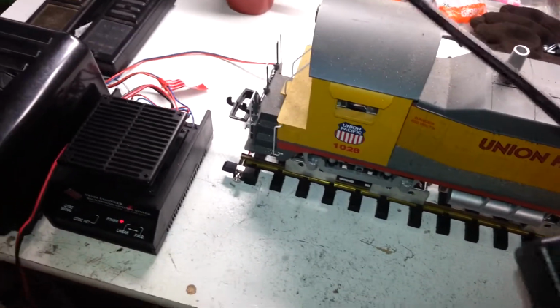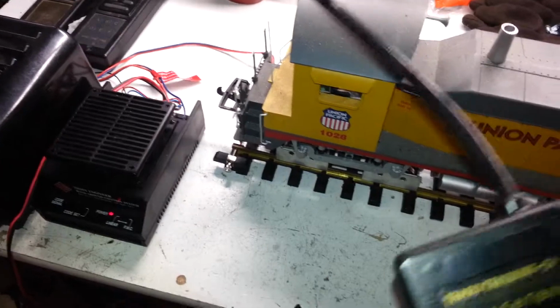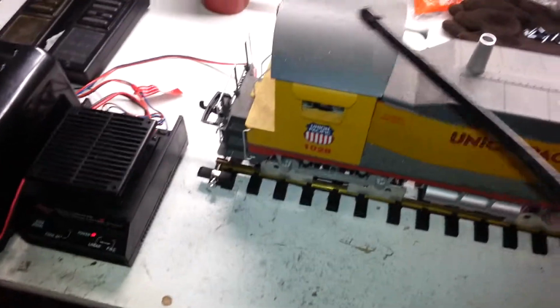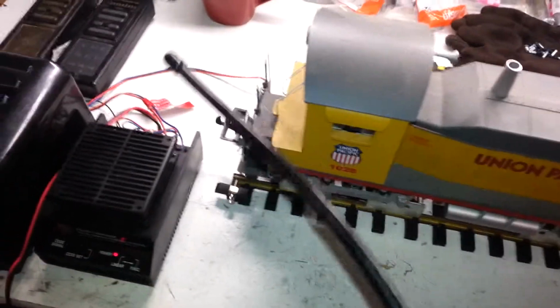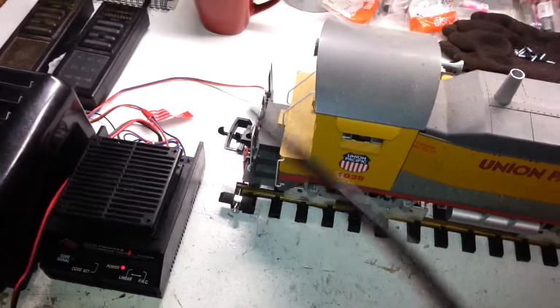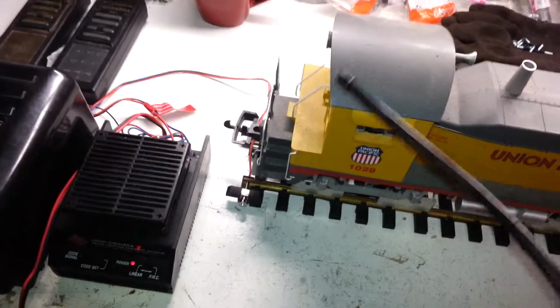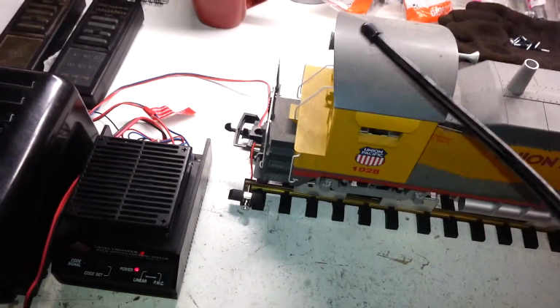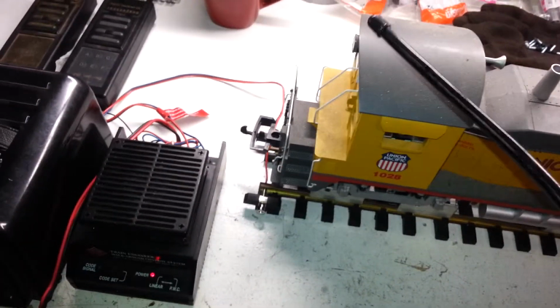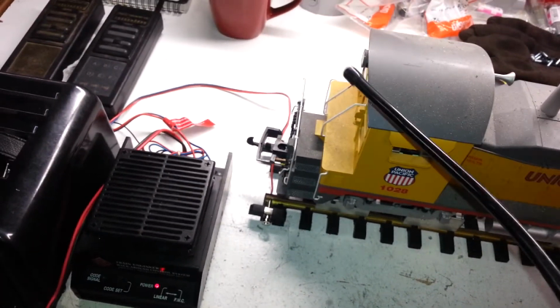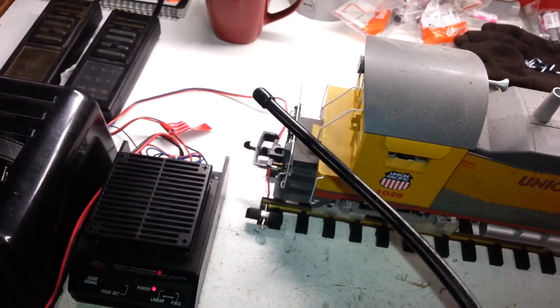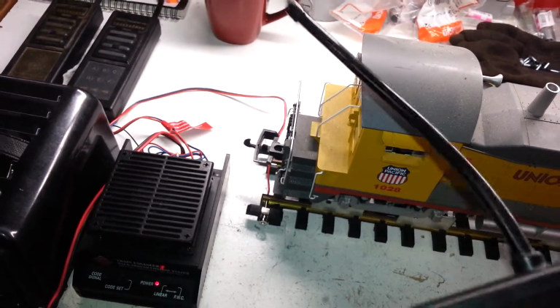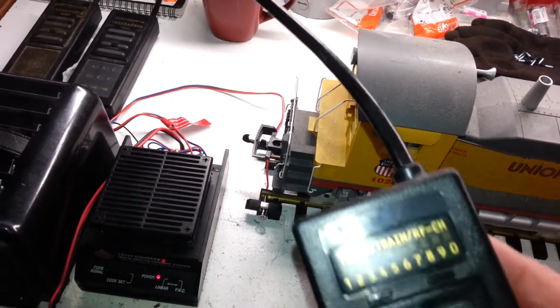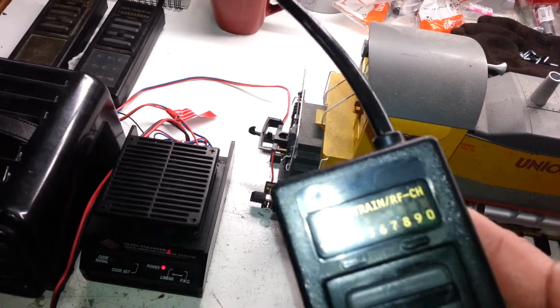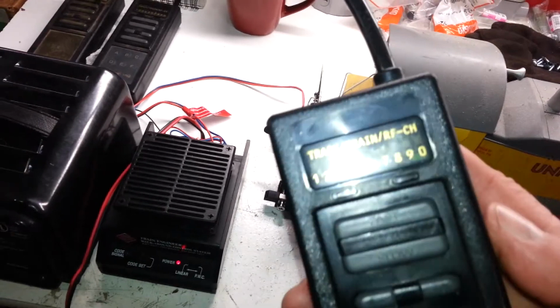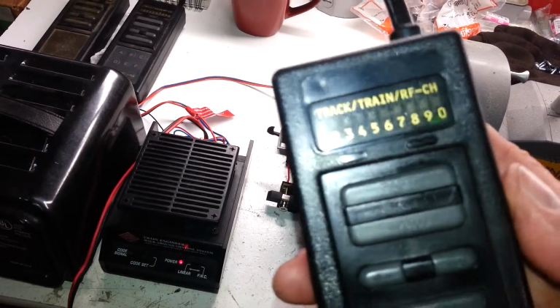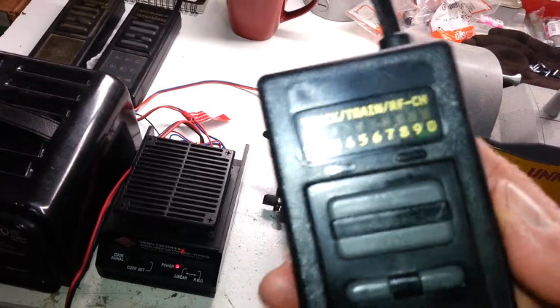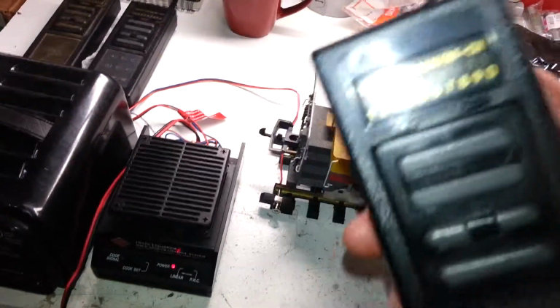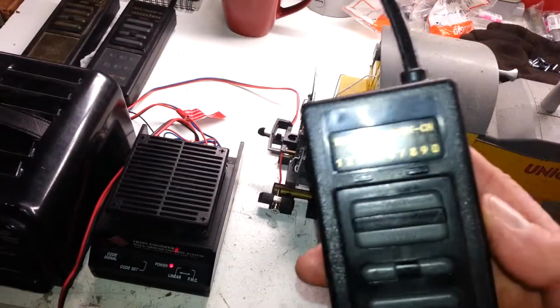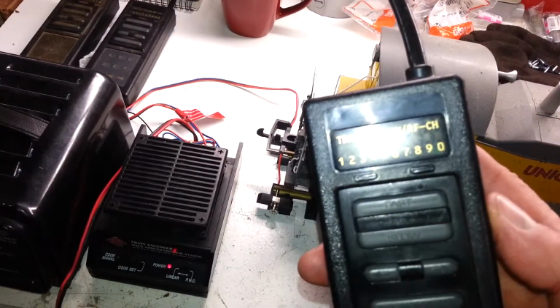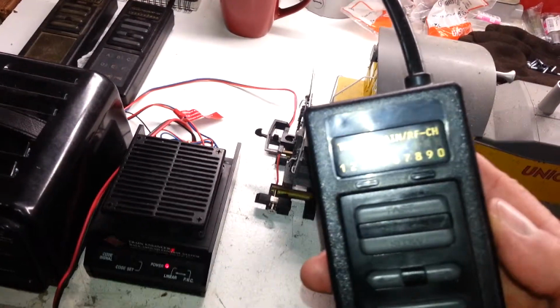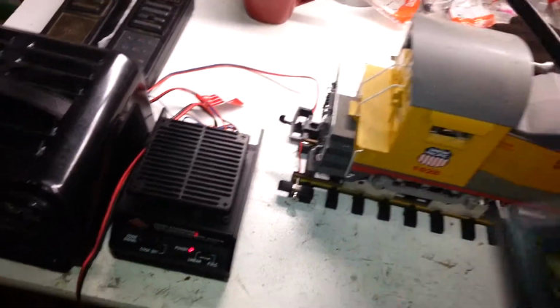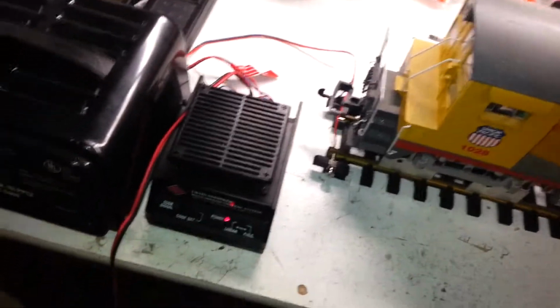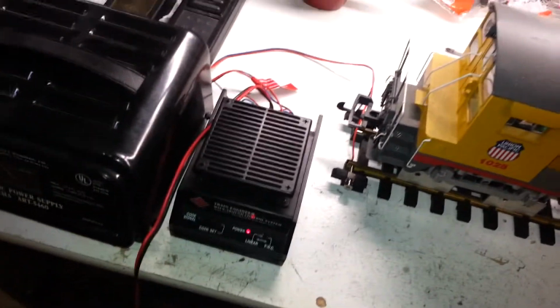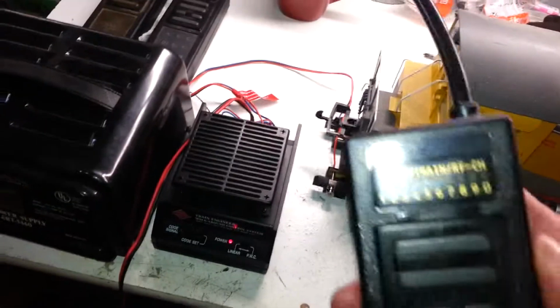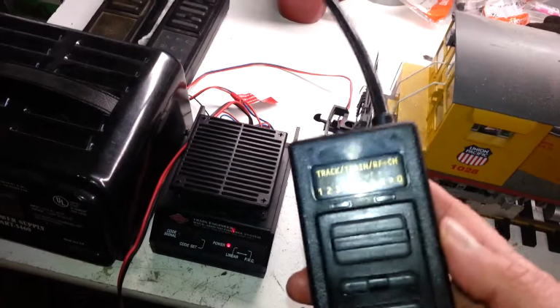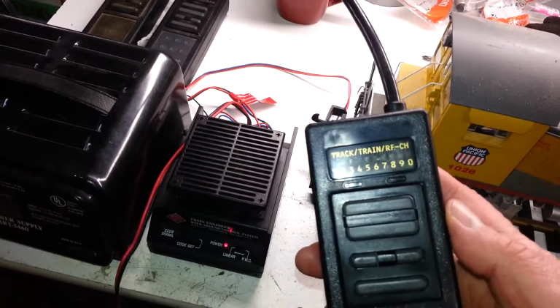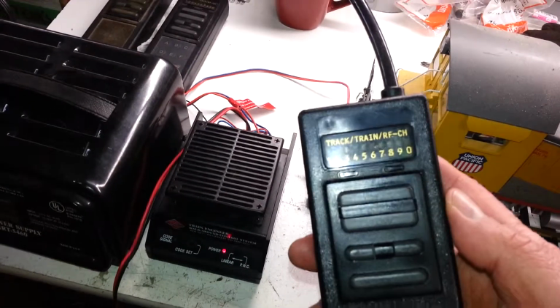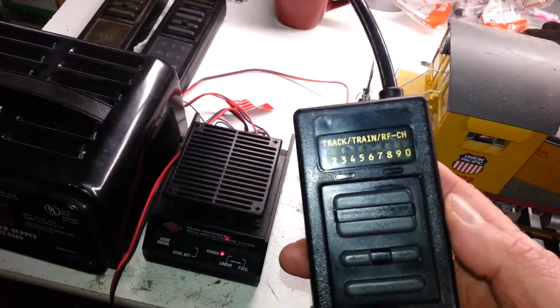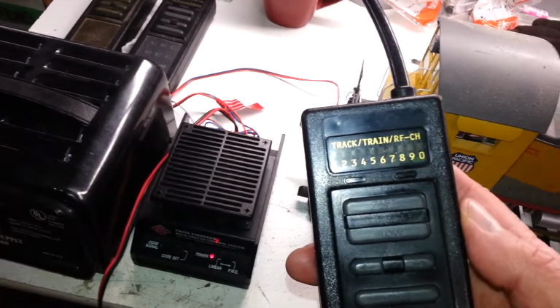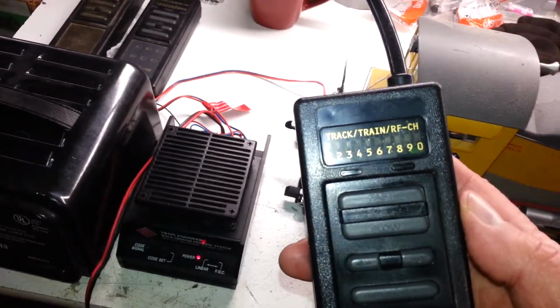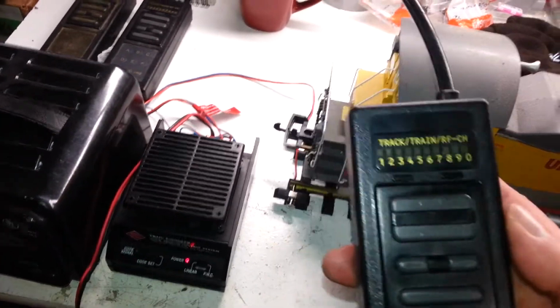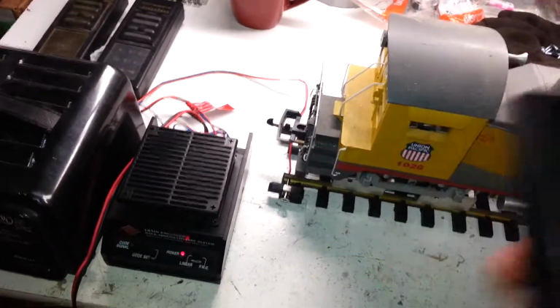I didn't have time to program all 10 channels to see if each one works separately, but each of the 10 channels do link up with this receiver. So this will be sold as a set. Thank you.